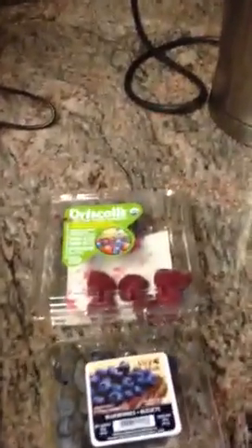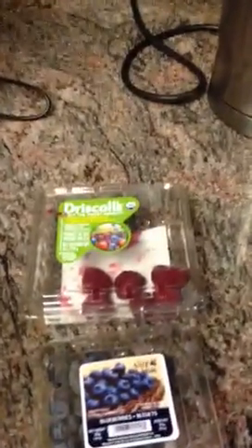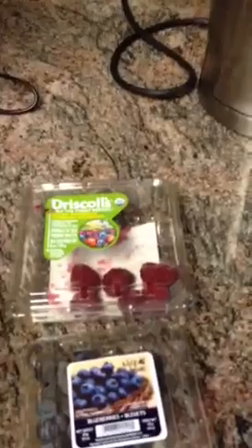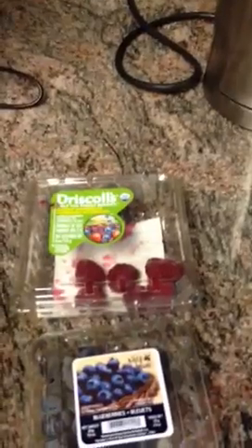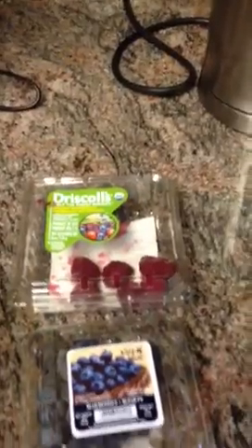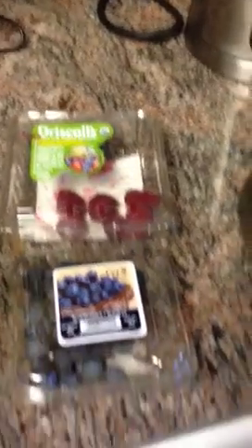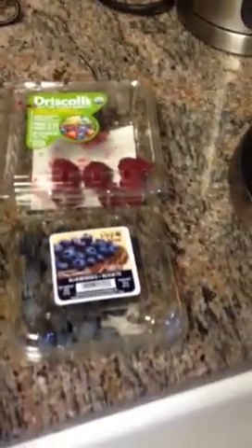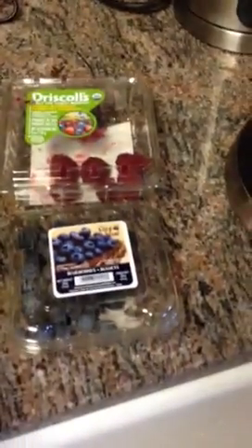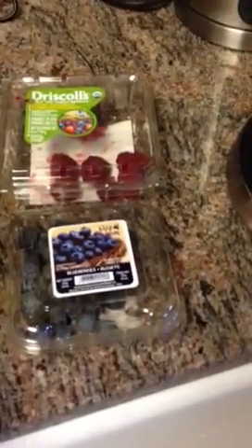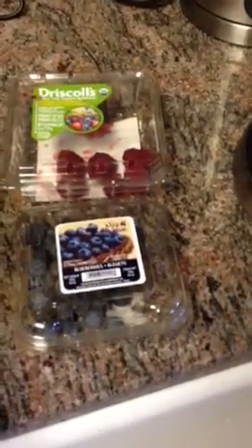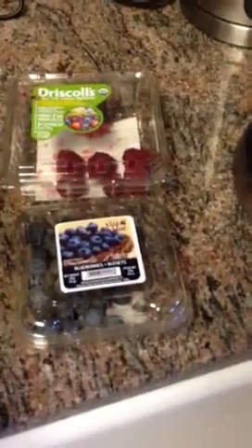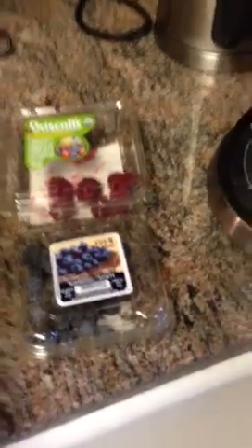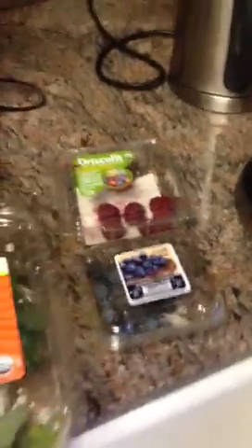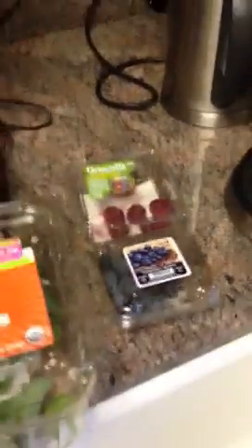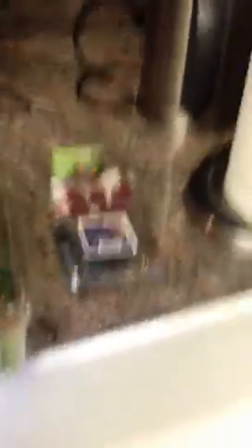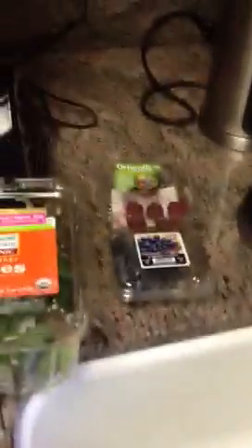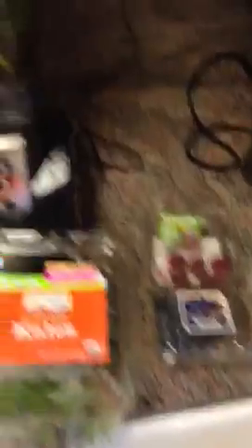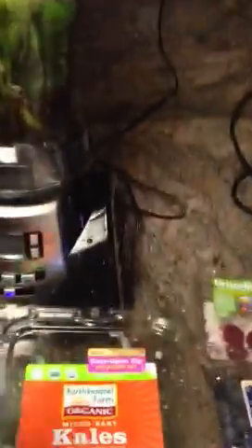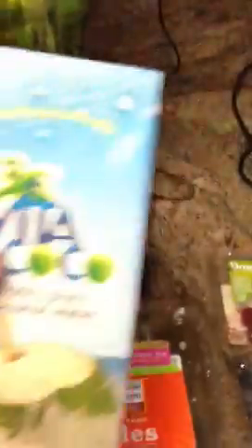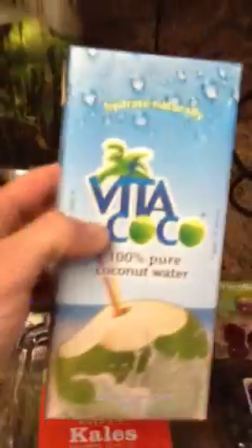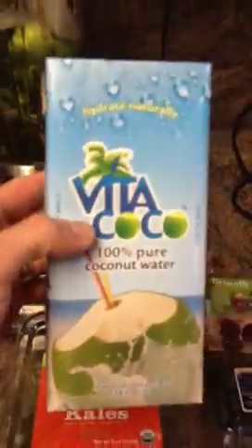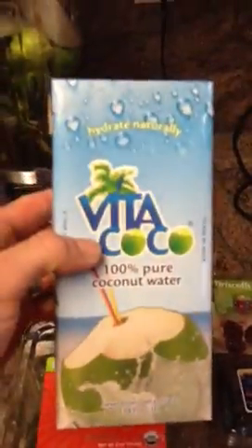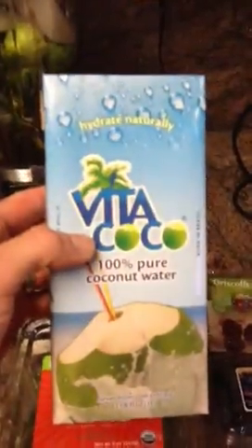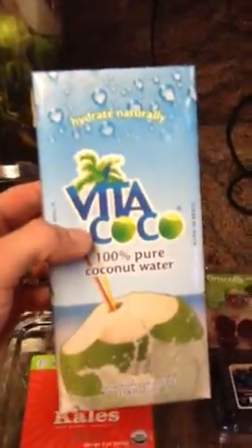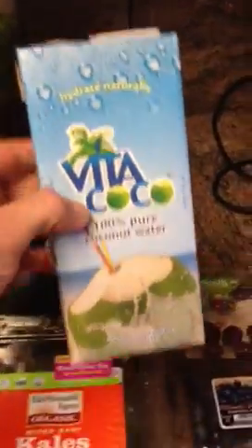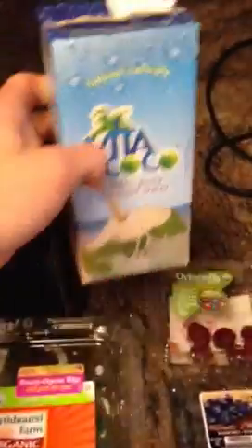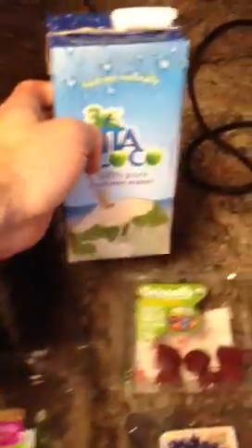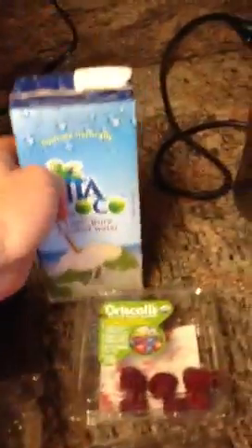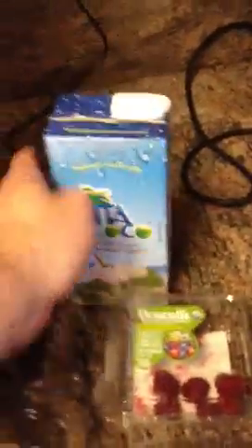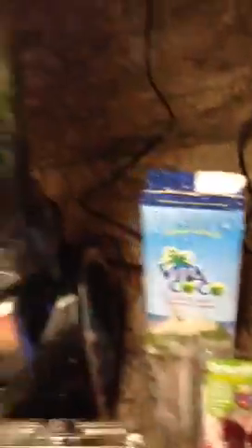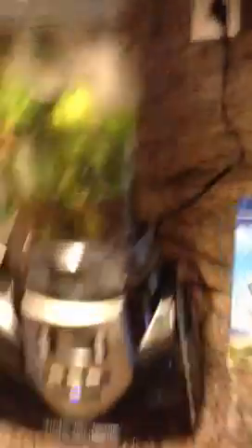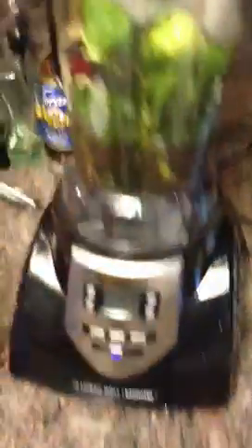We have some red raspberries, some blueberries. And last but not least, we throw in a little bit of our coconut water — Vita Coco — for flavor. And some ice.